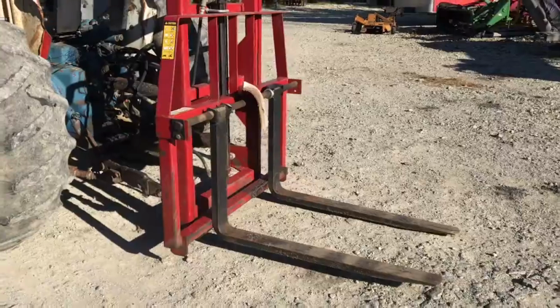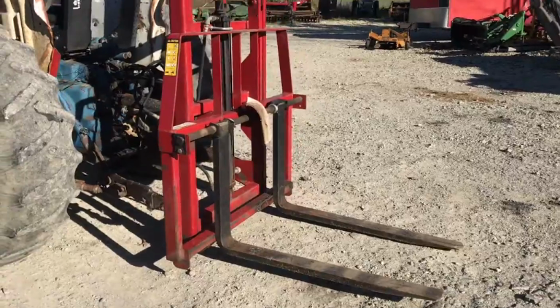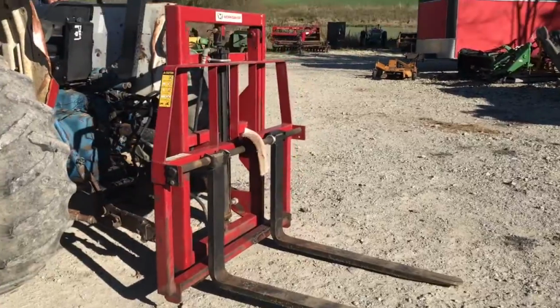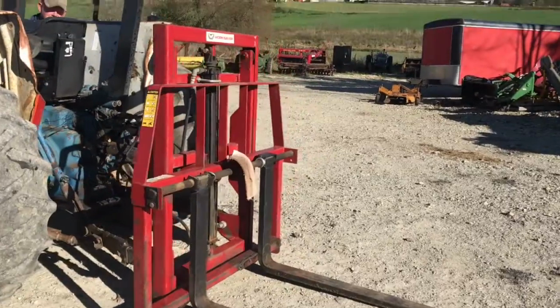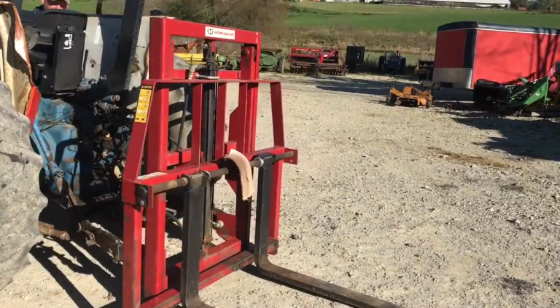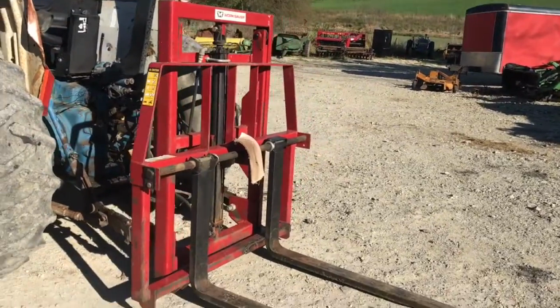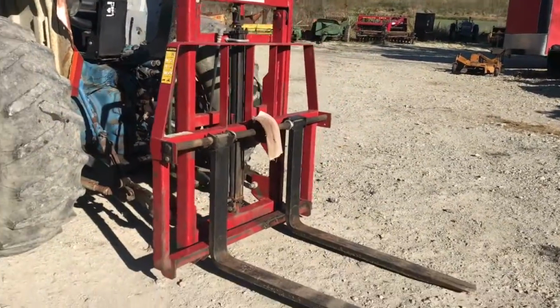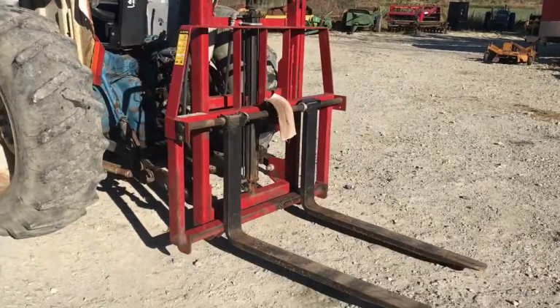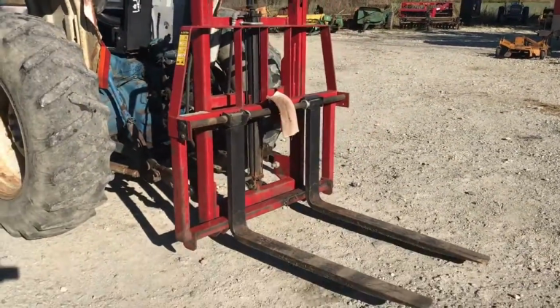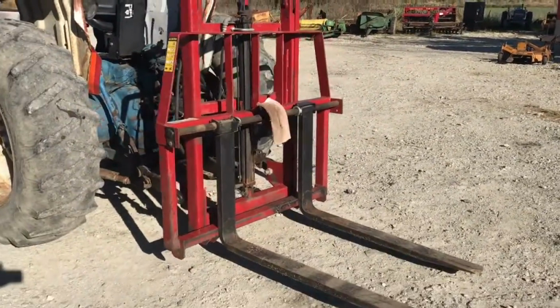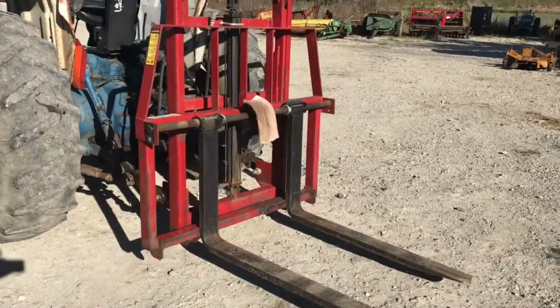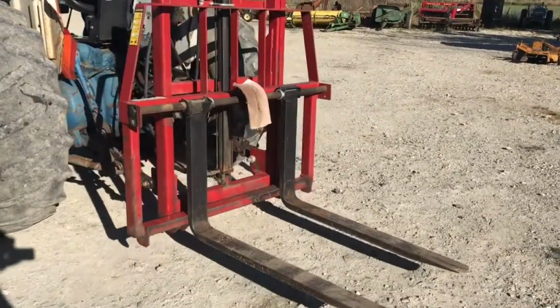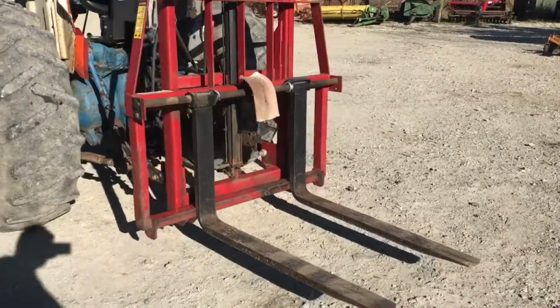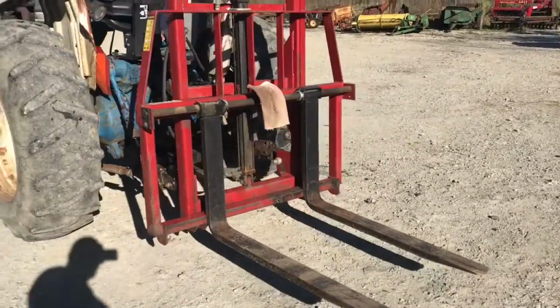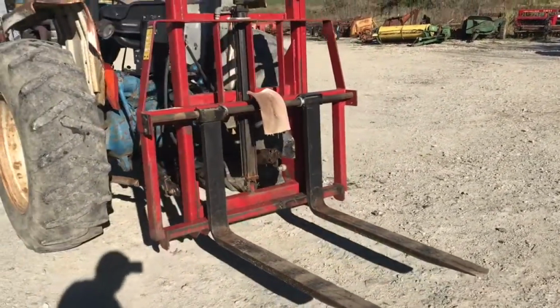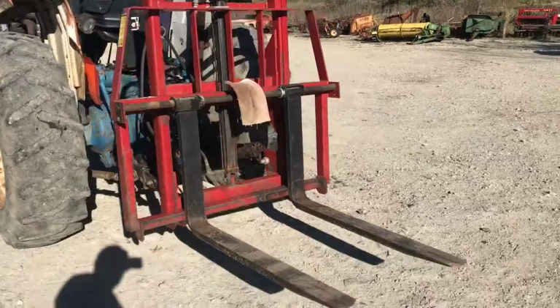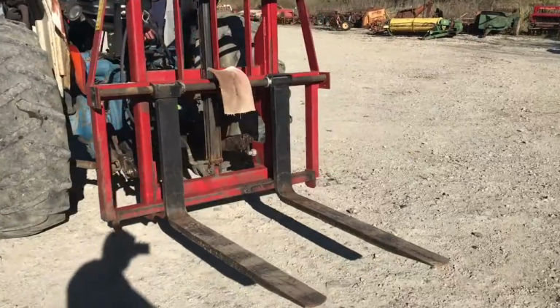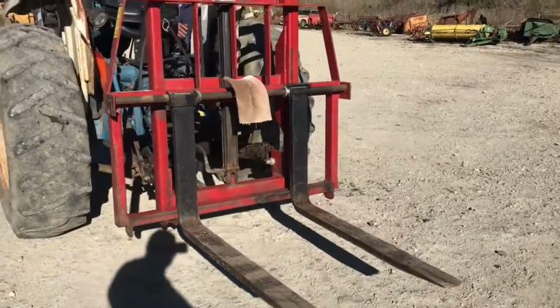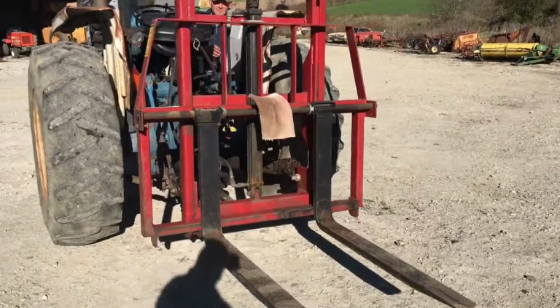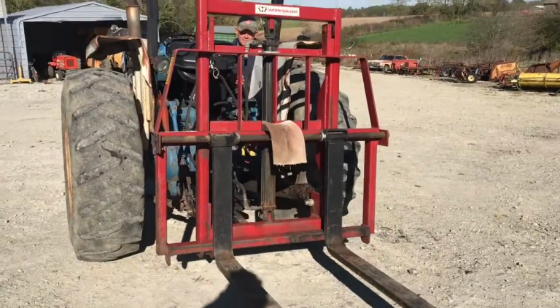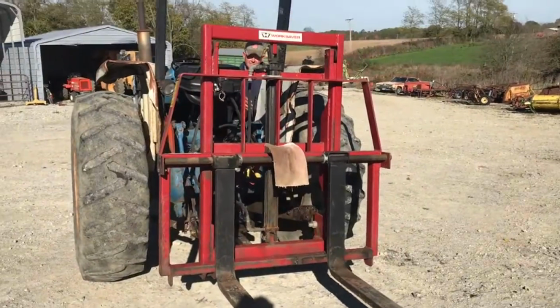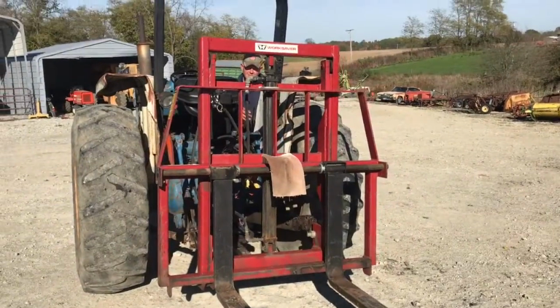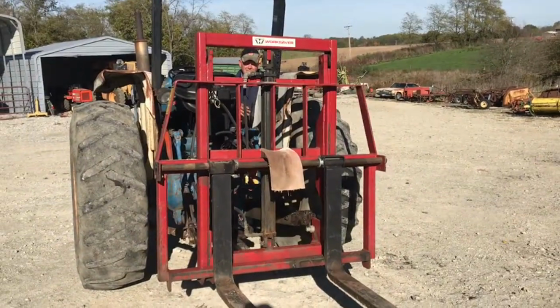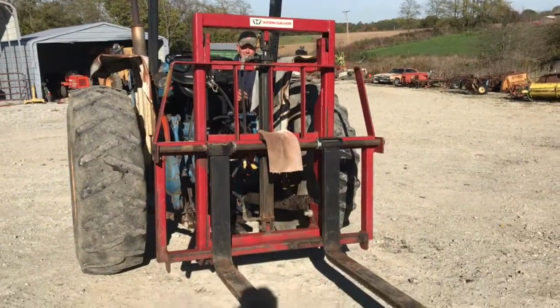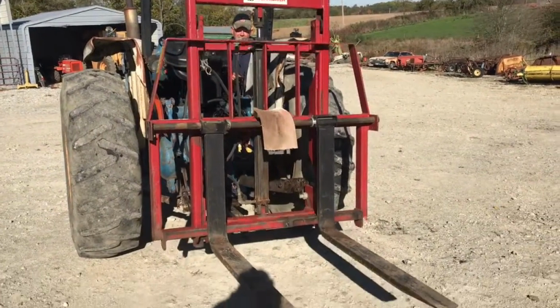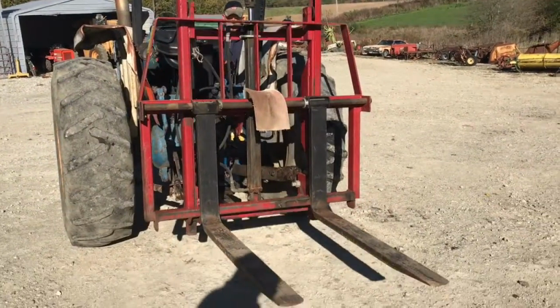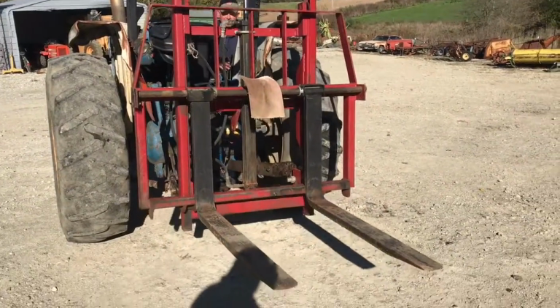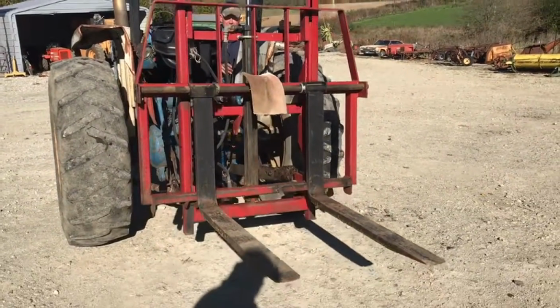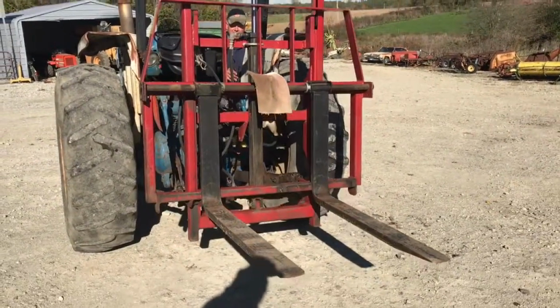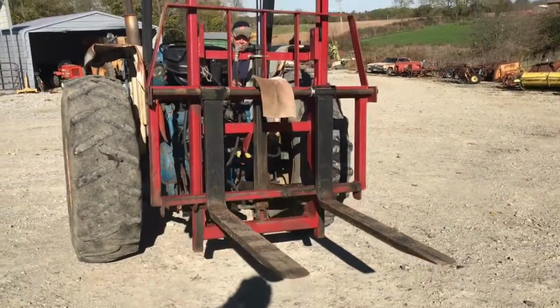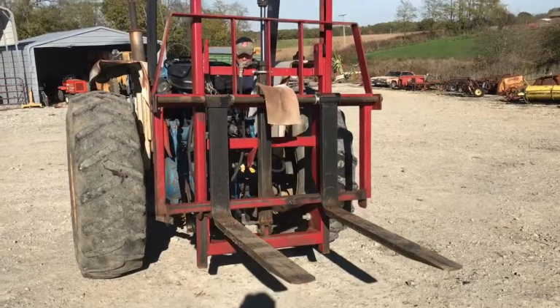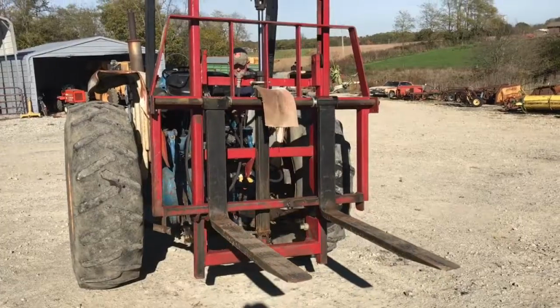Folks, here's a work Sabre three-point mounted fork setup. Raises up and down a good way. 3,000 pound capacity, 48 inch fork.